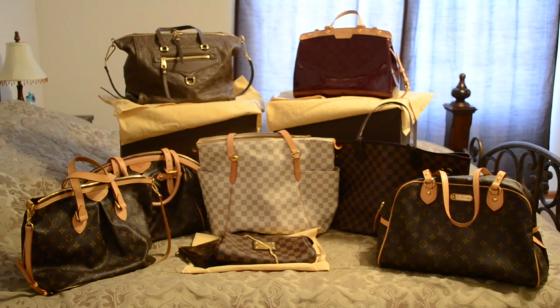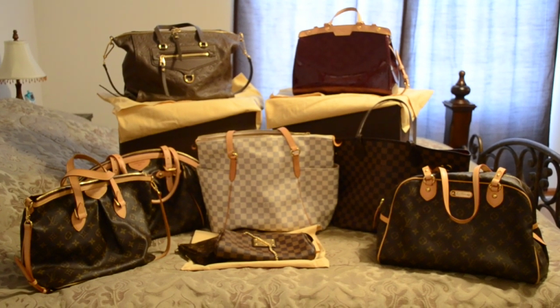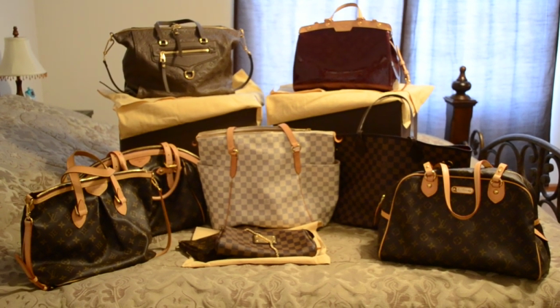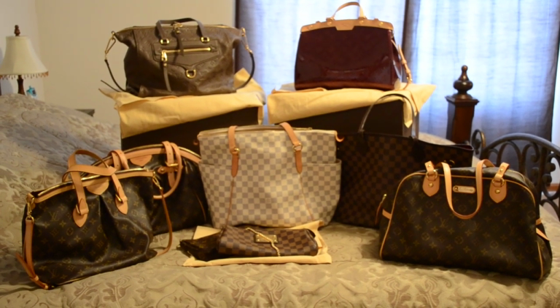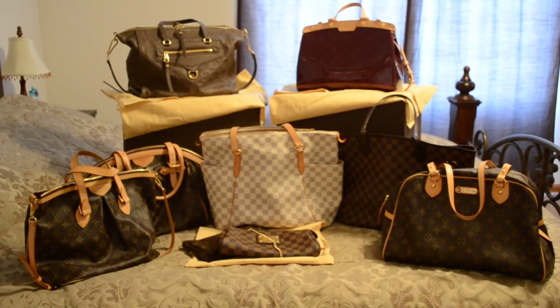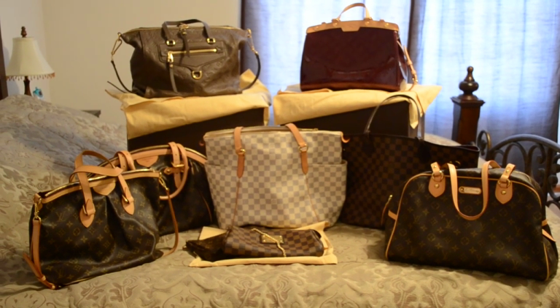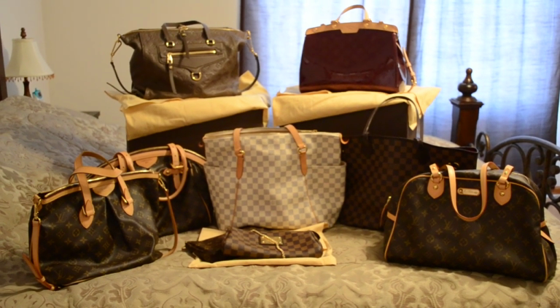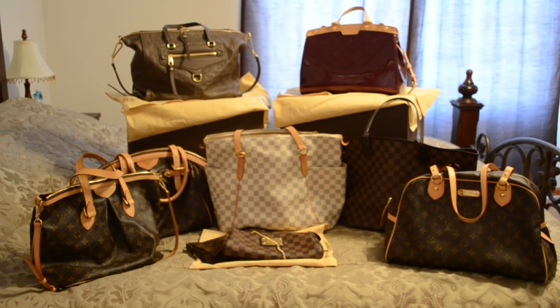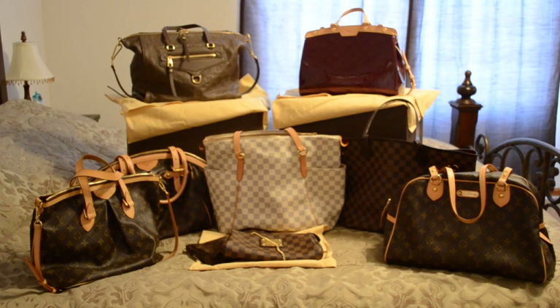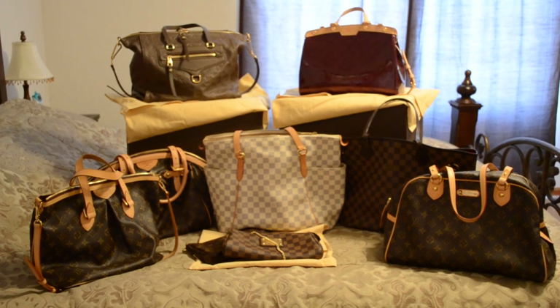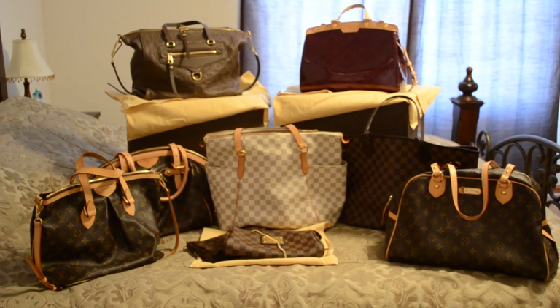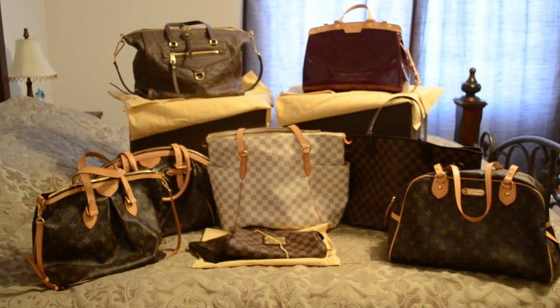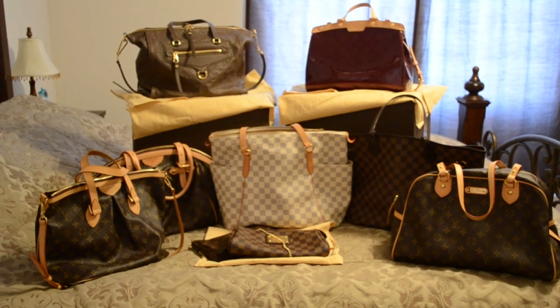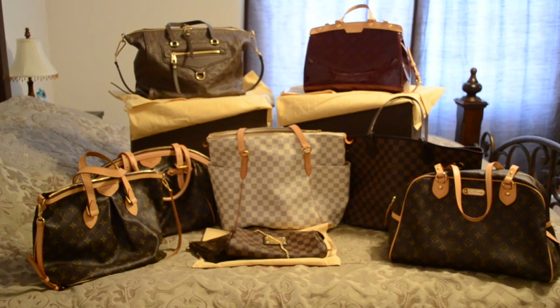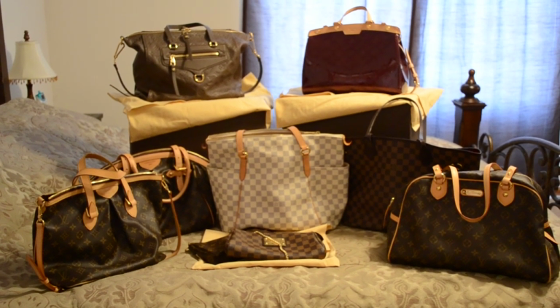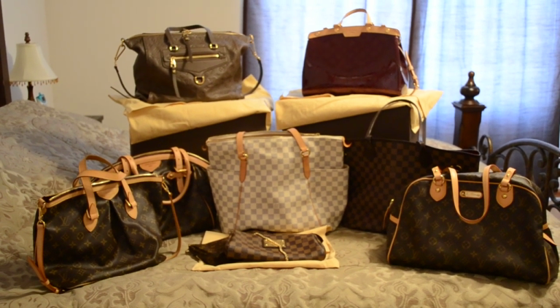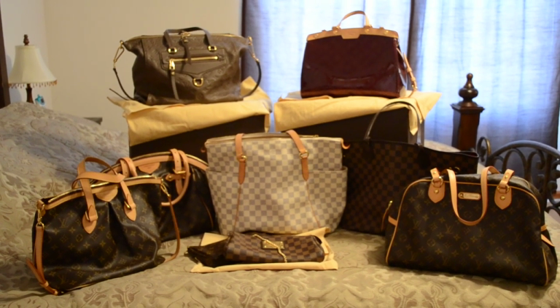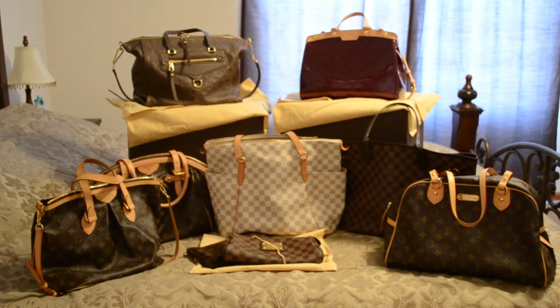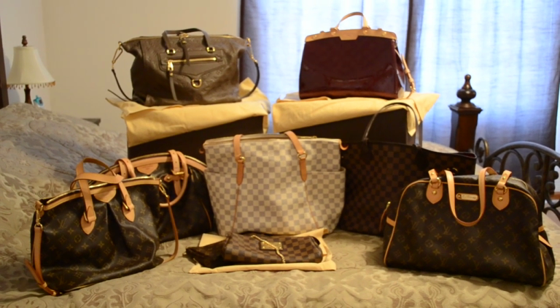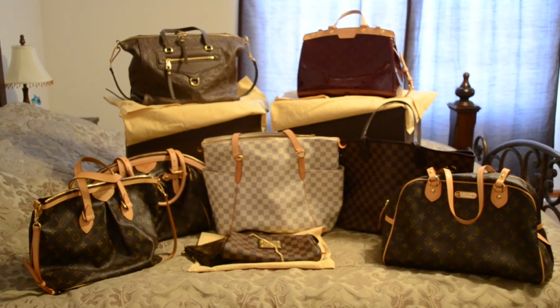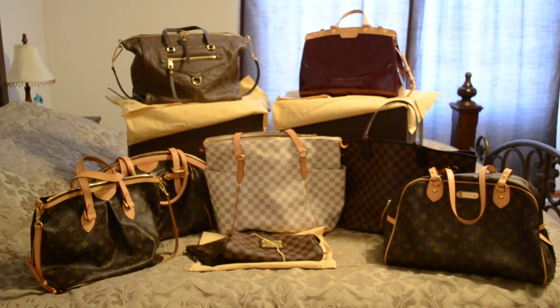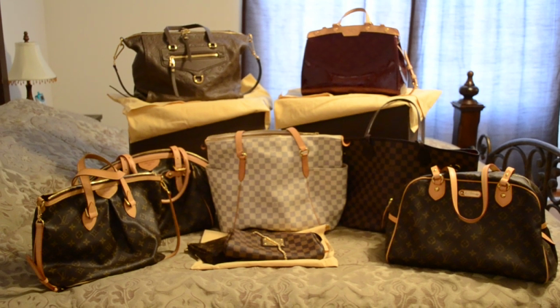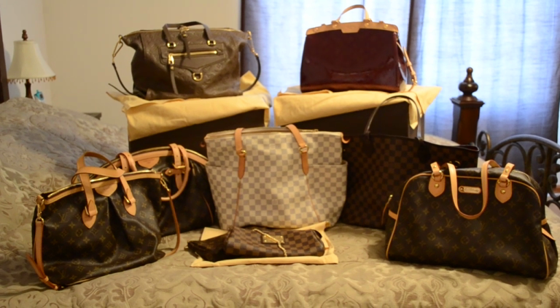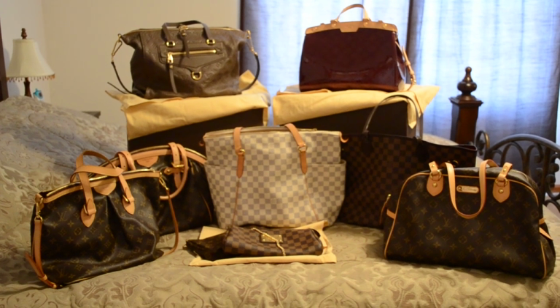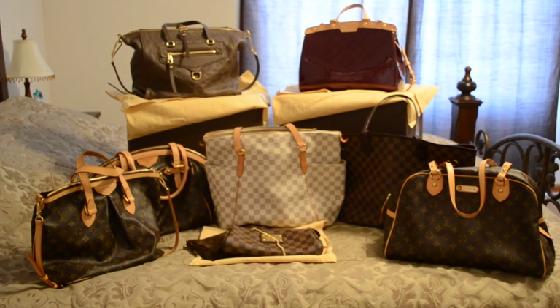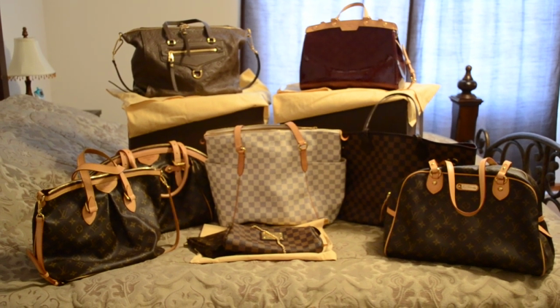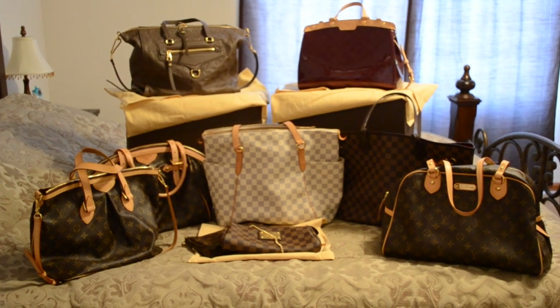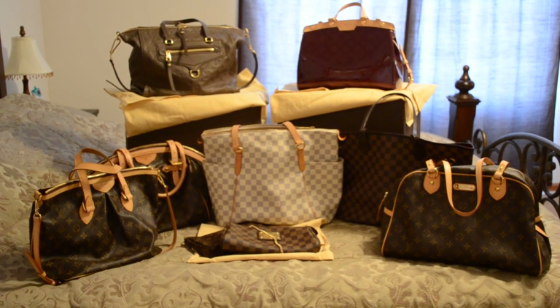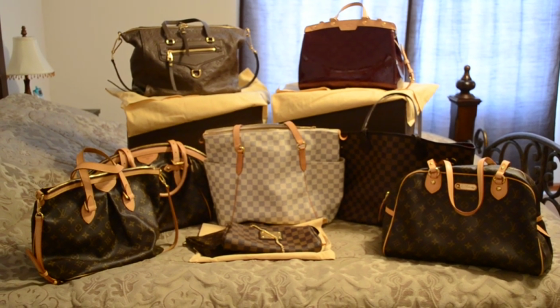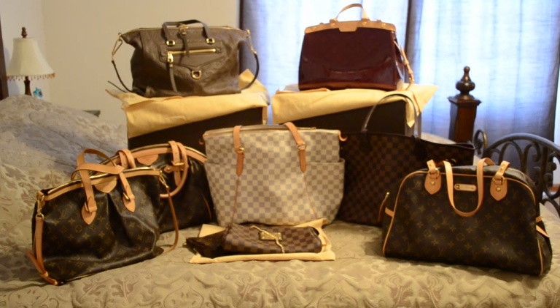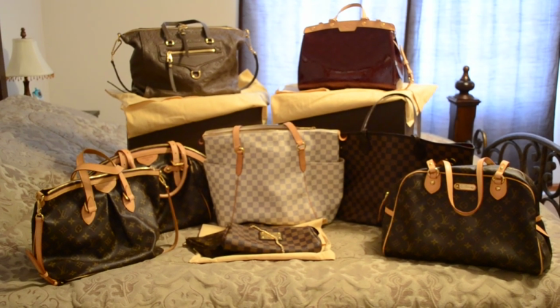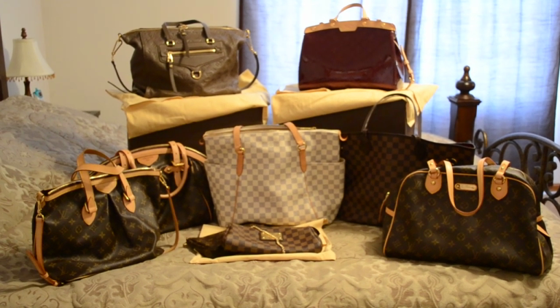Hey guys, it's Di, and I wanted to do an updated 2012 Louis Vuitton handbag collection. I believe the last video that I did was about a year, year and a half ago, so I've had some changes since then, and I just wanted to show you my updated collection as of today.